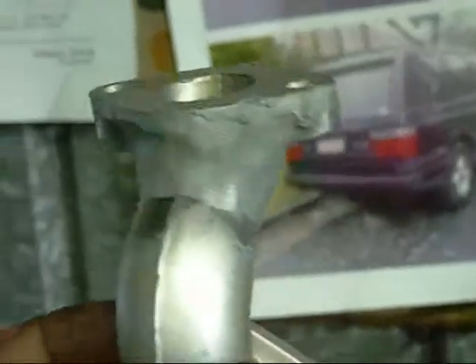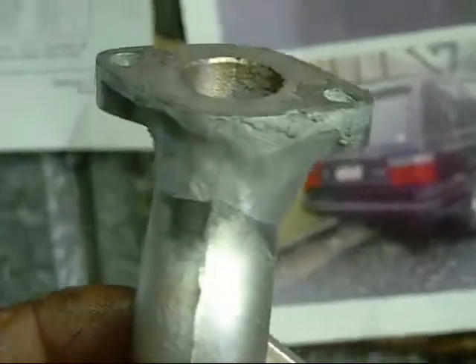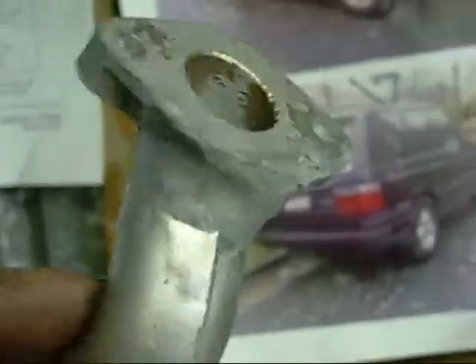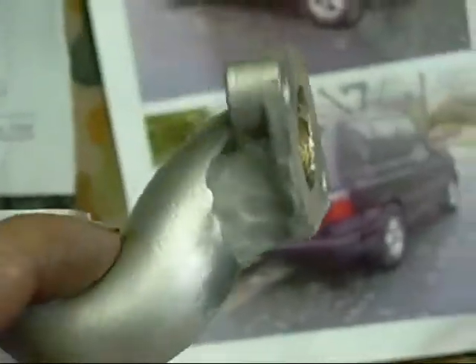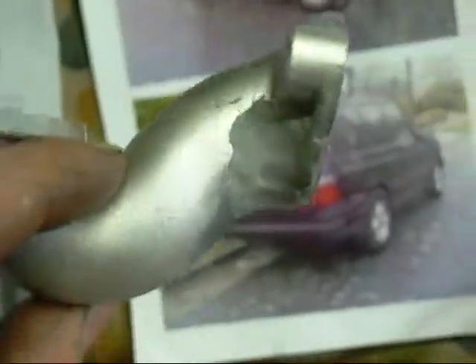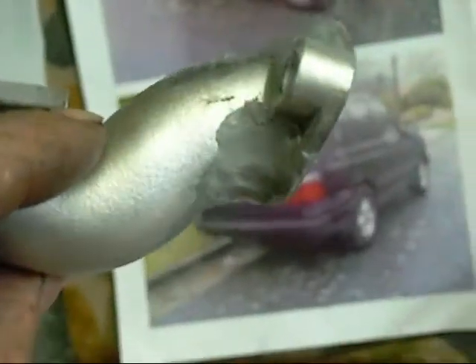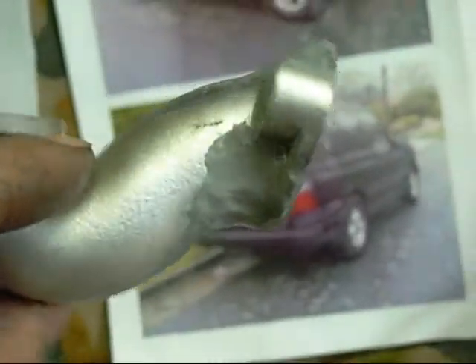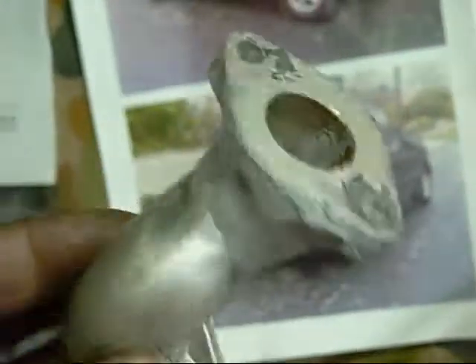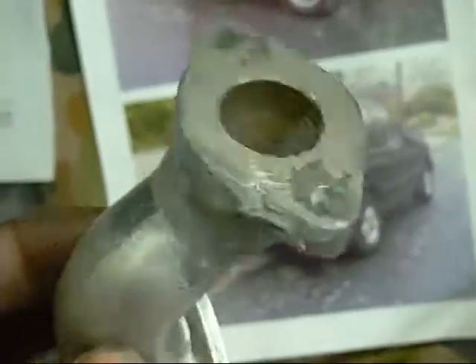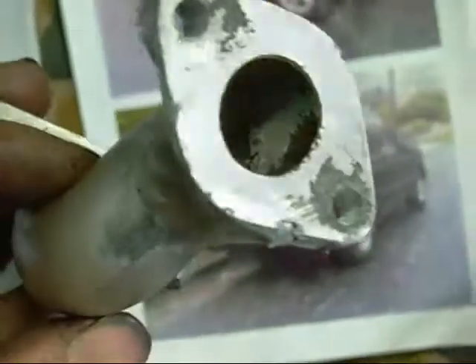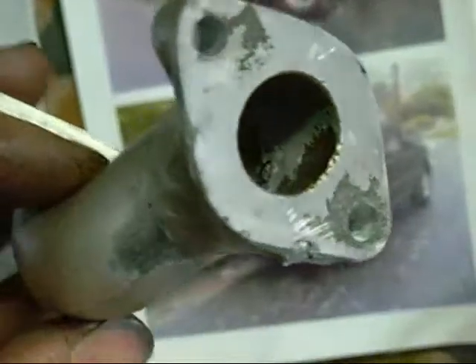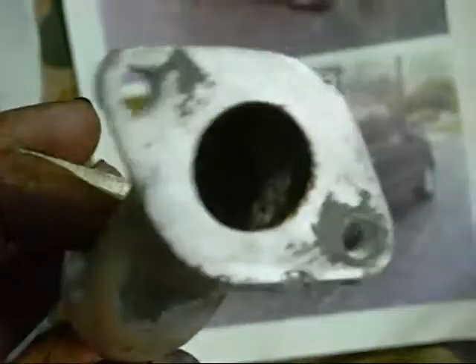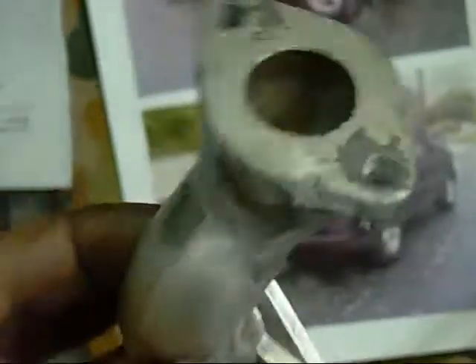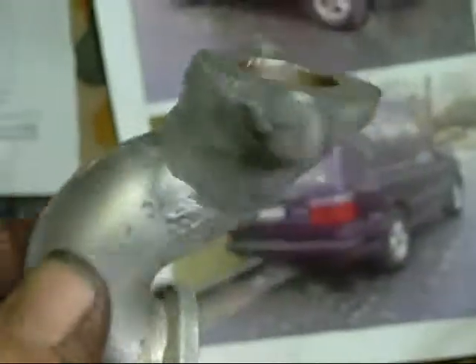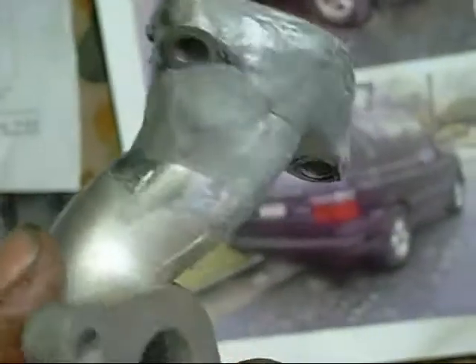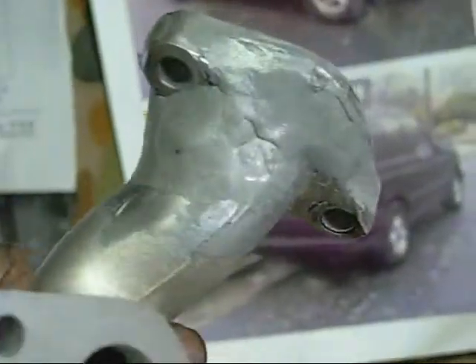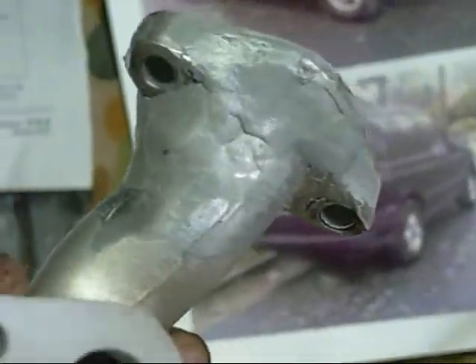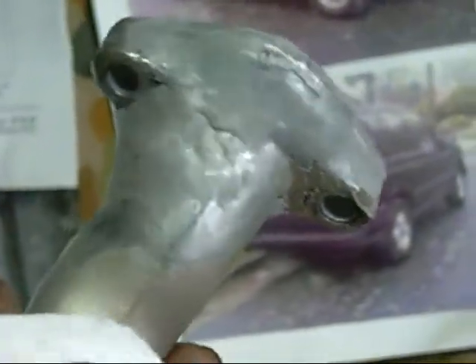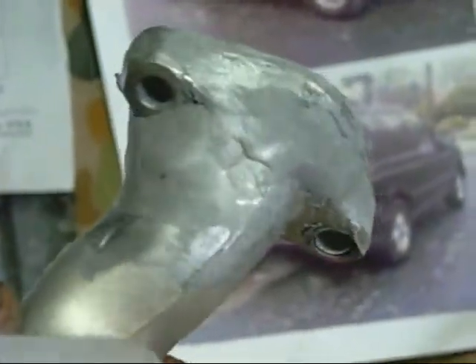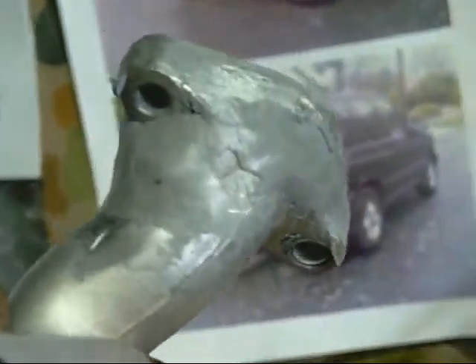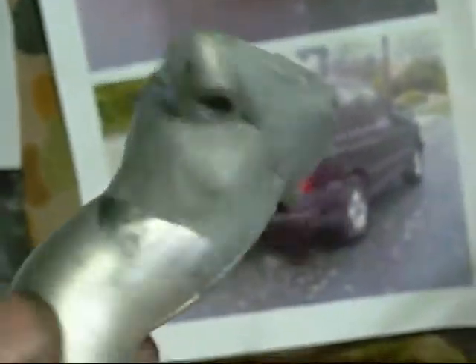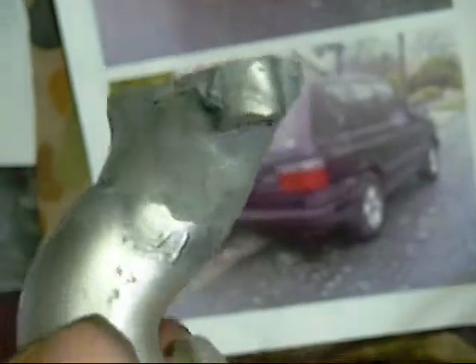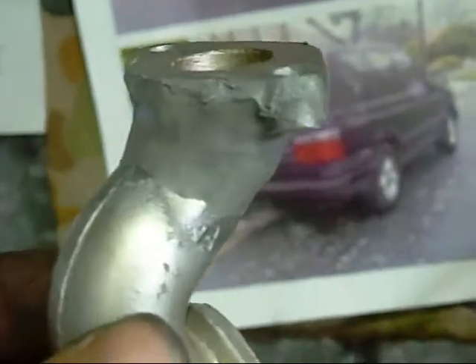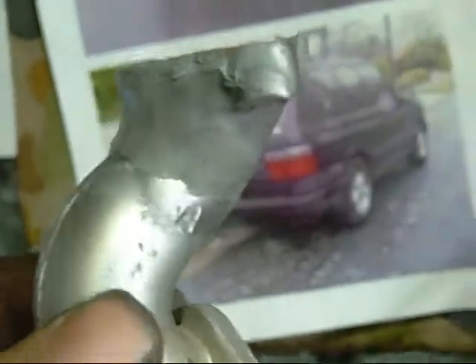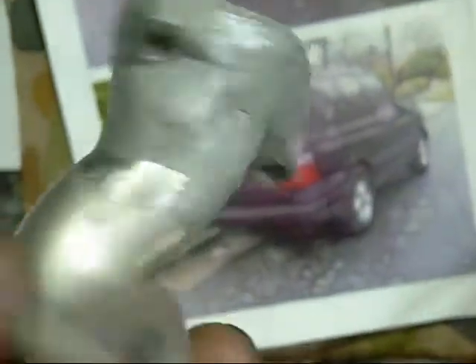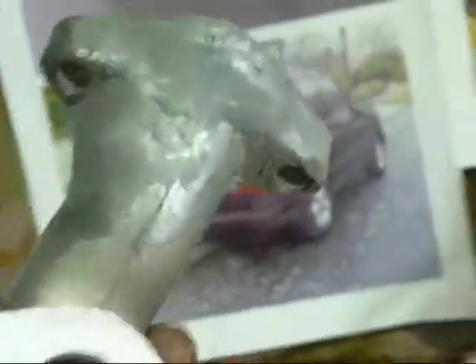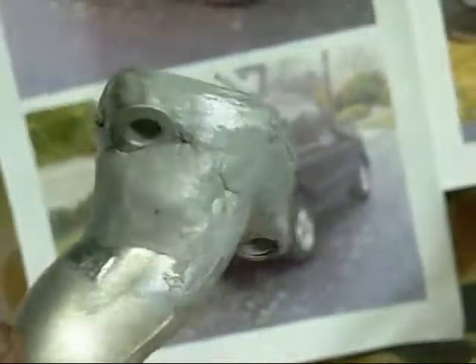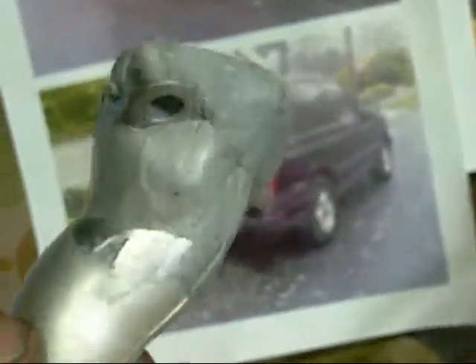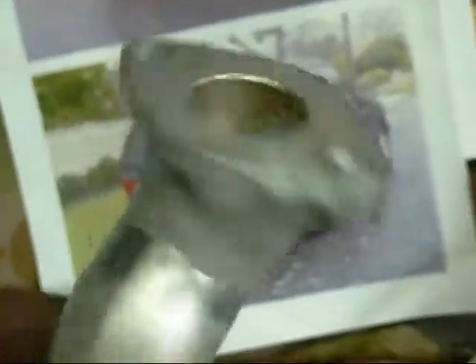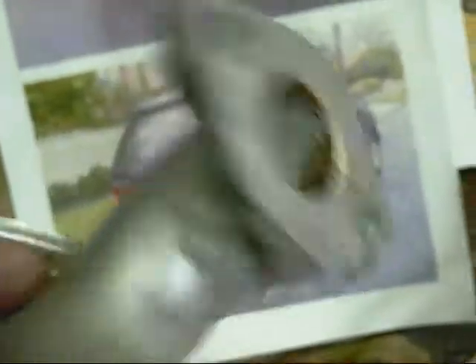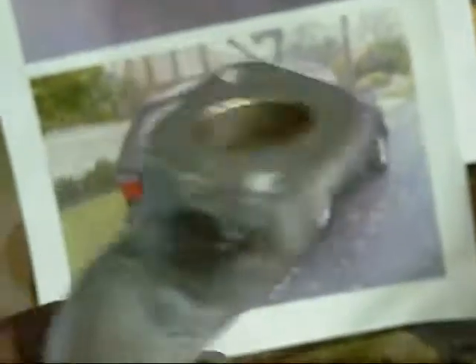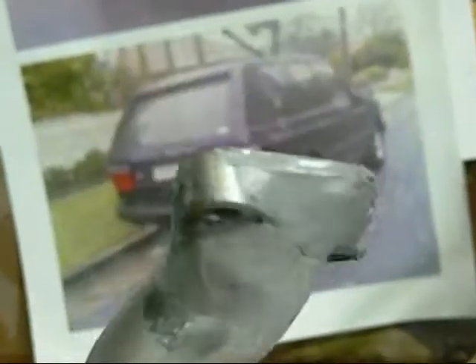It looks a bit dodgy, but that's the inlet manifold taken care of. I'm using Devcon Aluminium Putty - it costs about a hundred bucks for a tub set with putty and hardener, but it's well worth it.